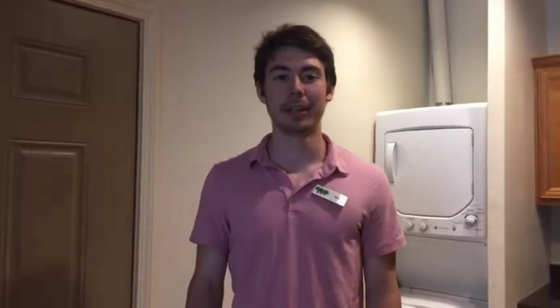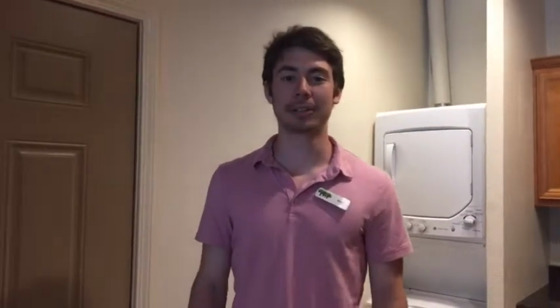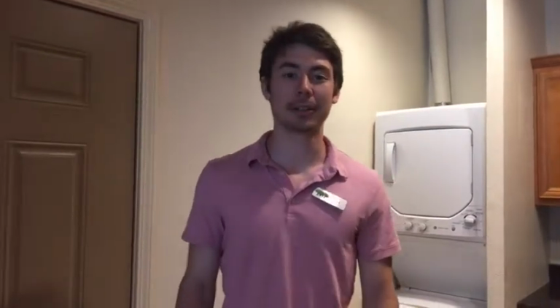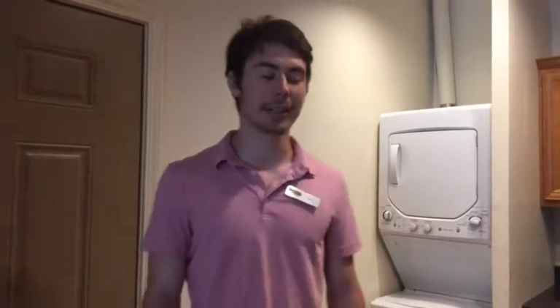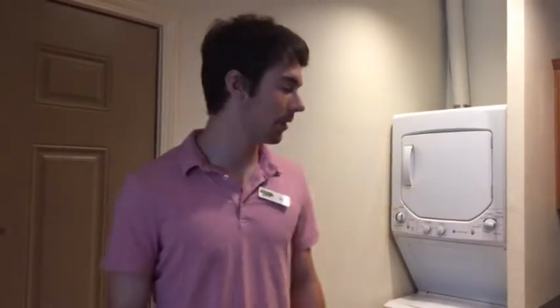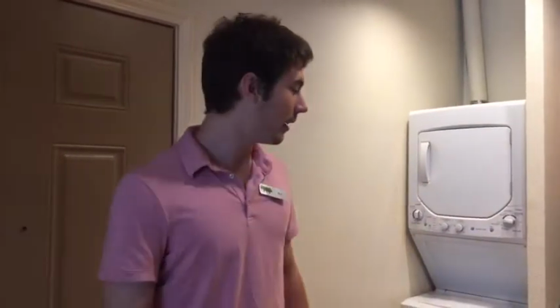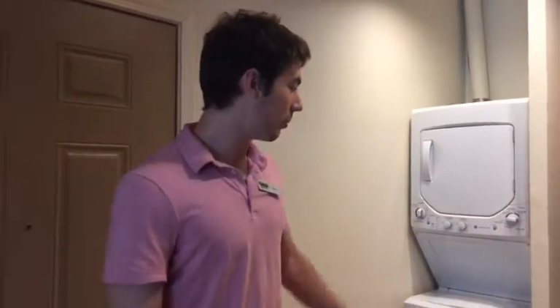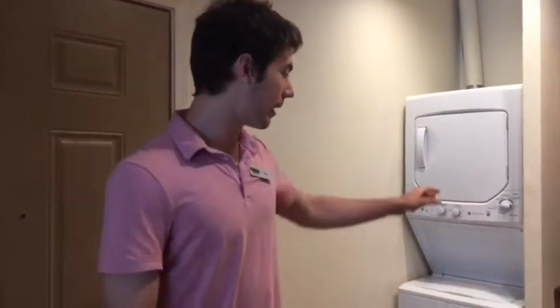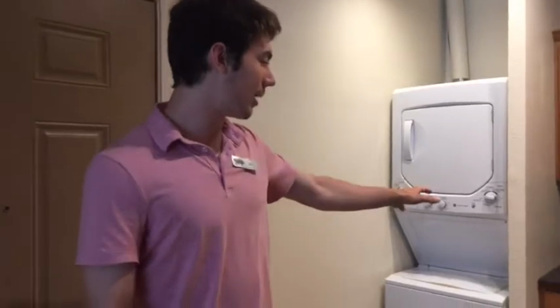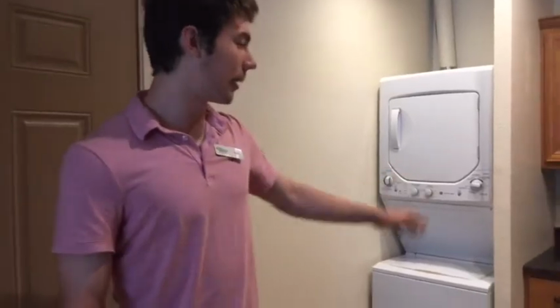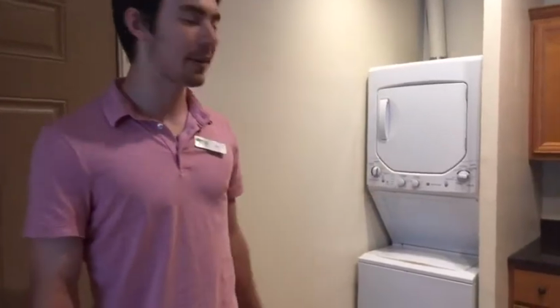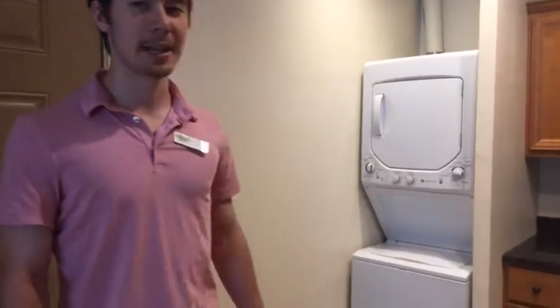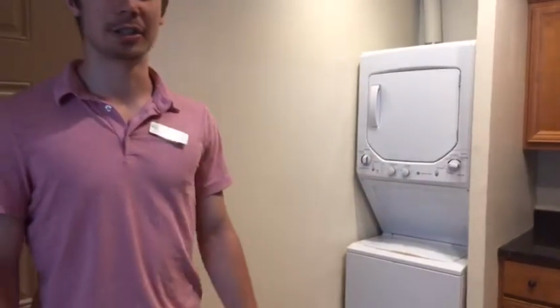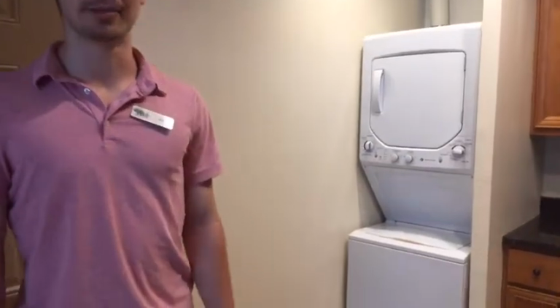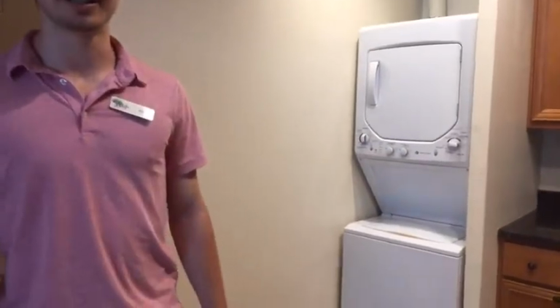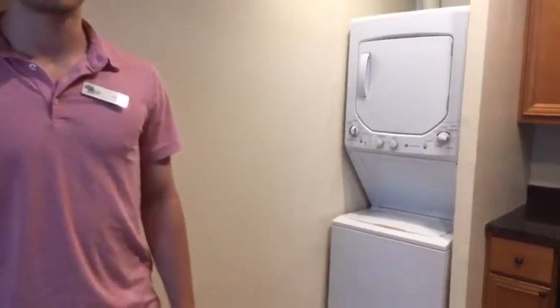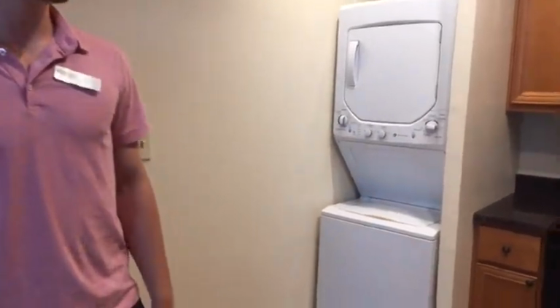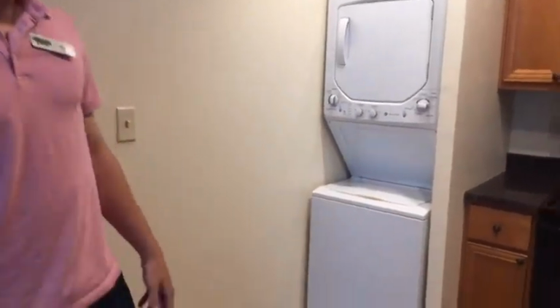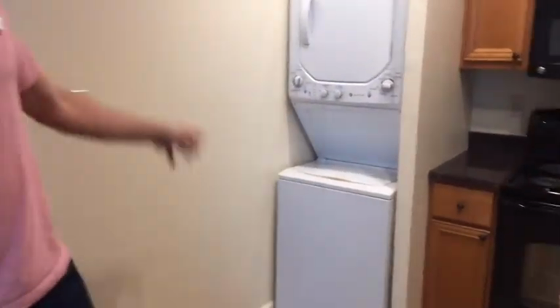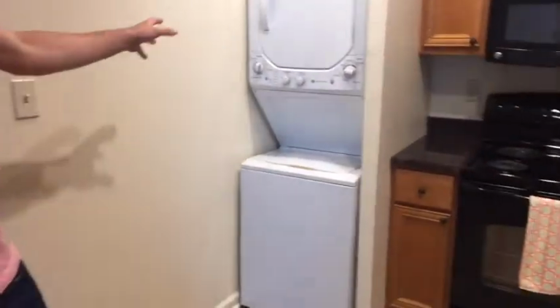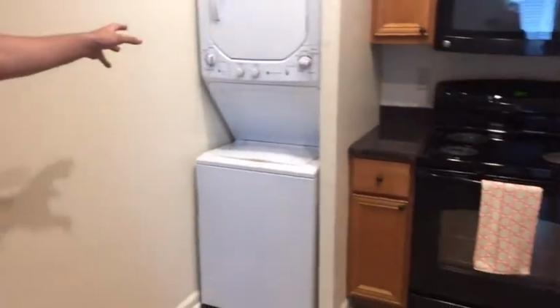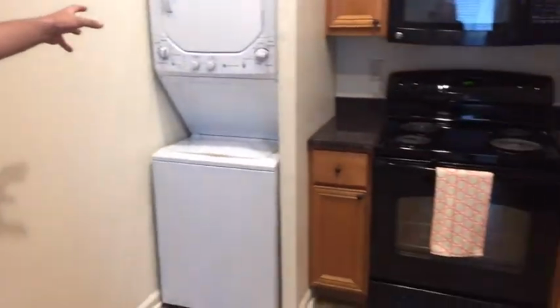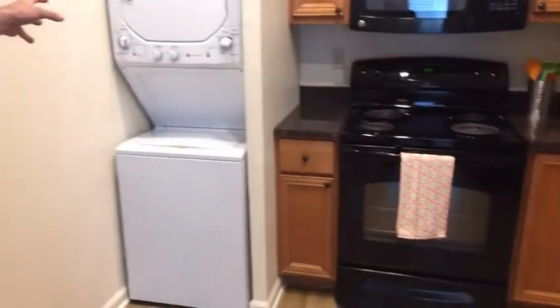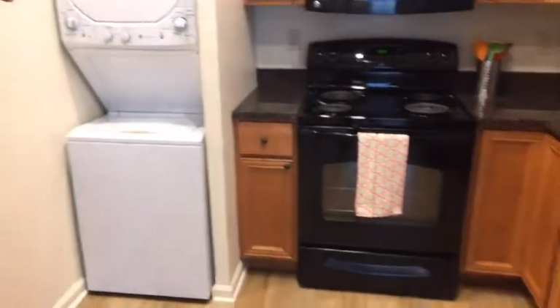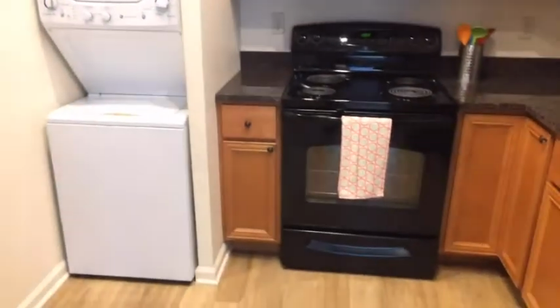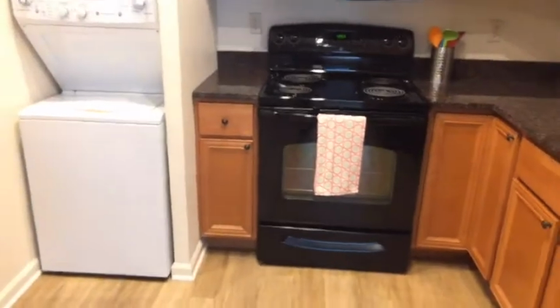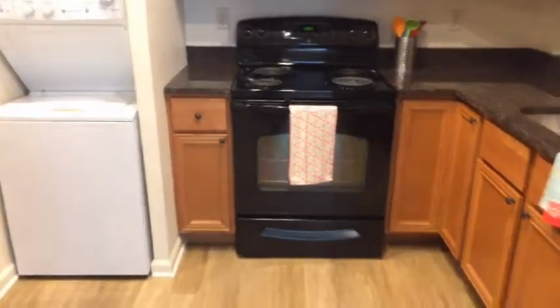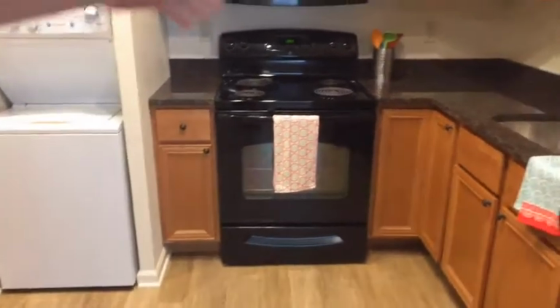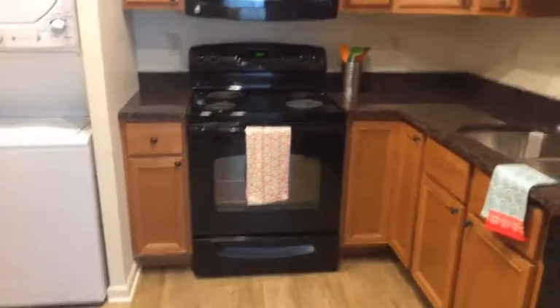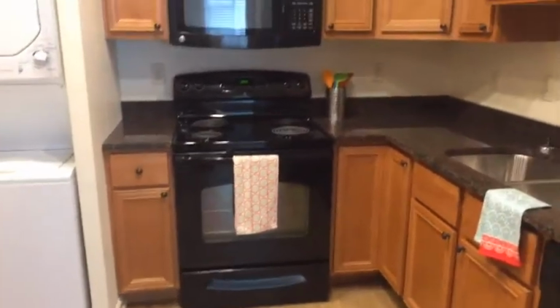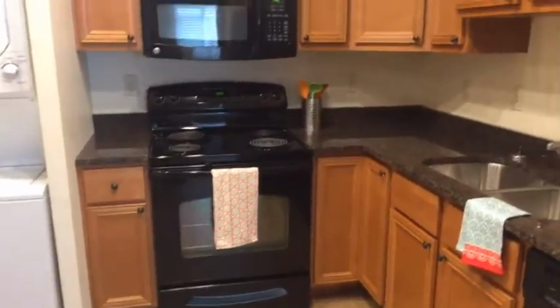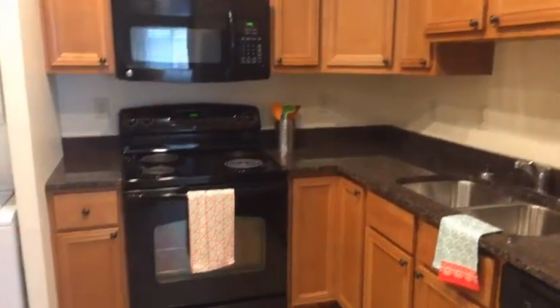We'll start our tour in the kitchen. We've got brand new granite countertops and GE appliances, as well as an in-unit washer and dryer and a garbage disposal system.